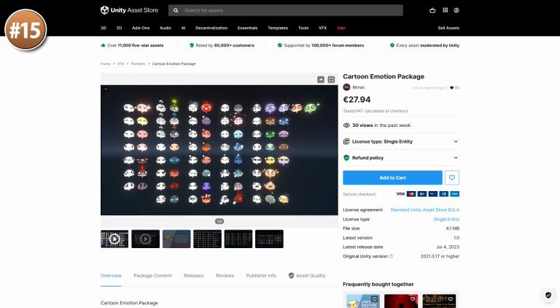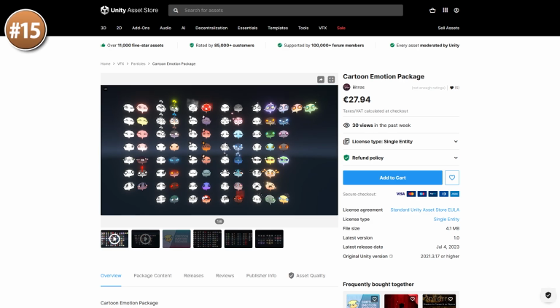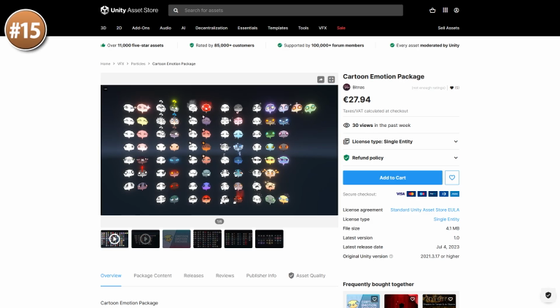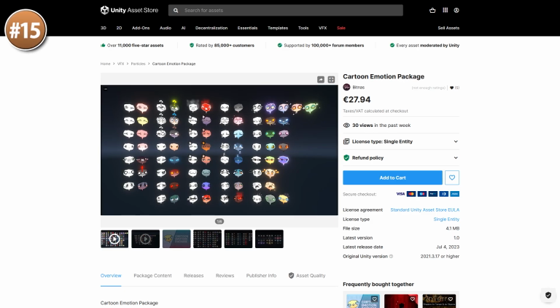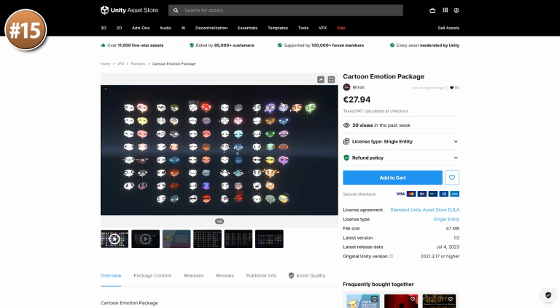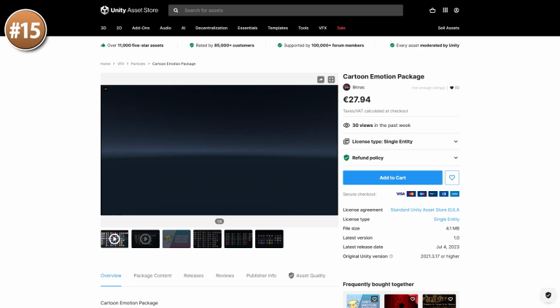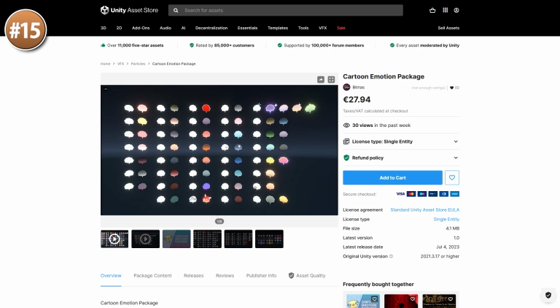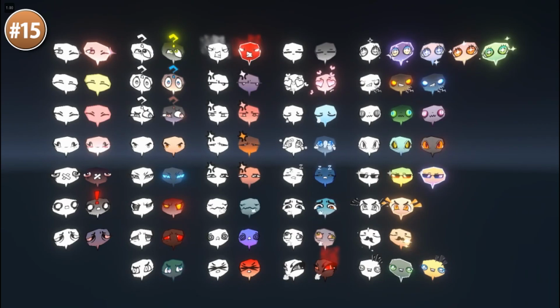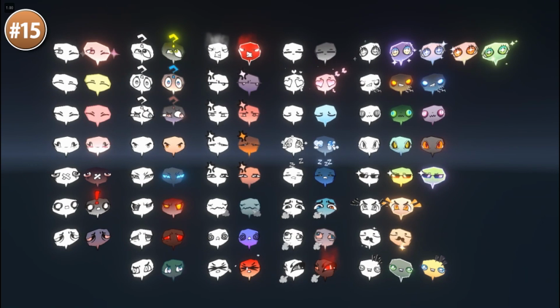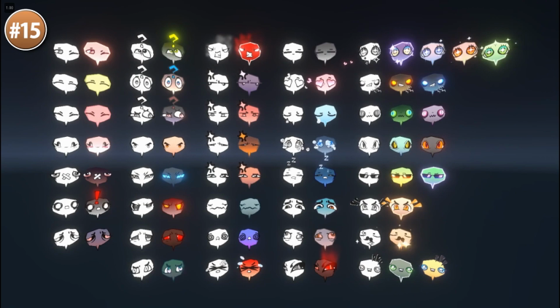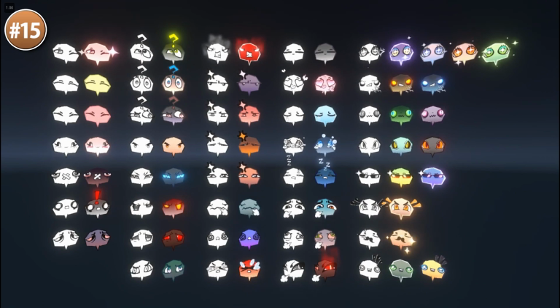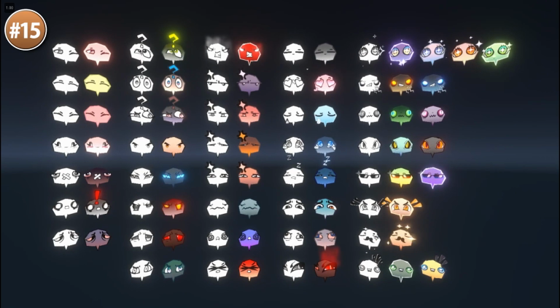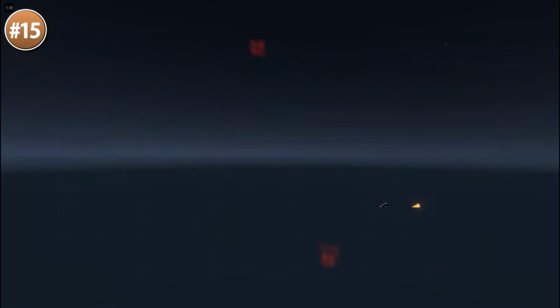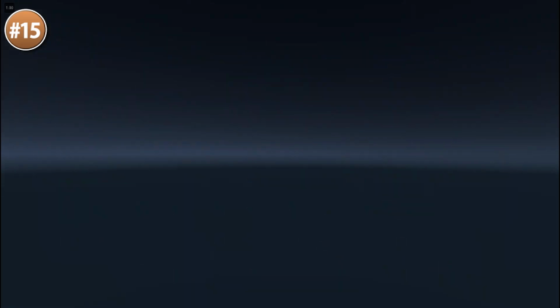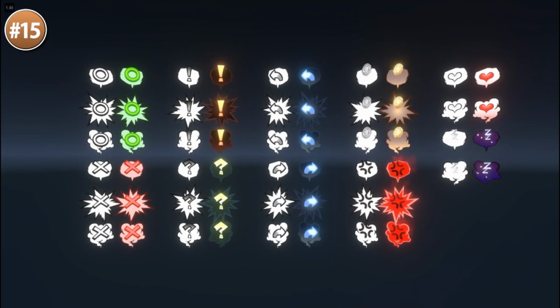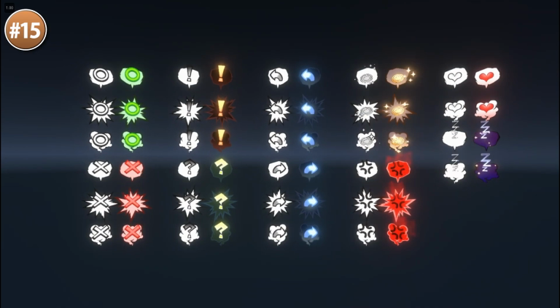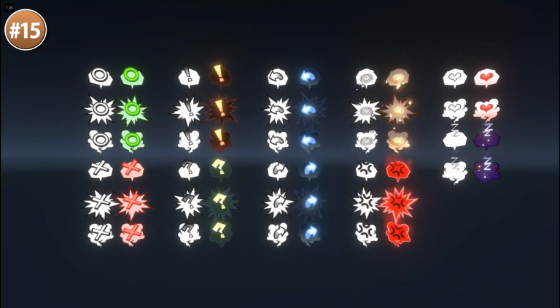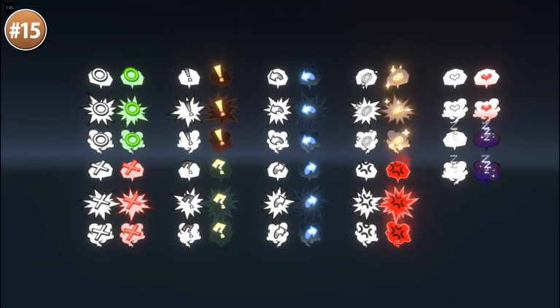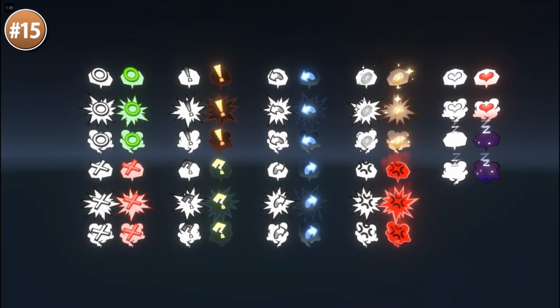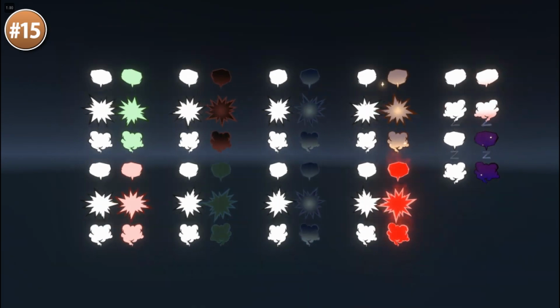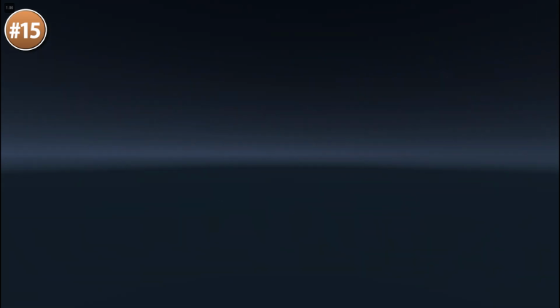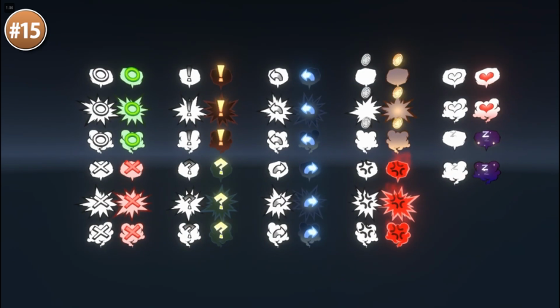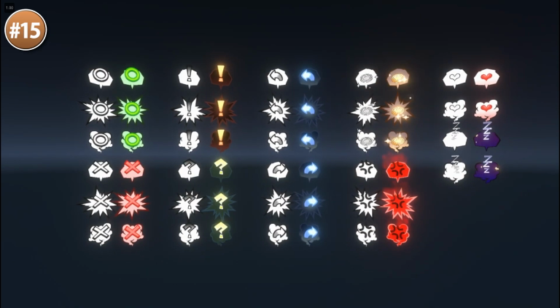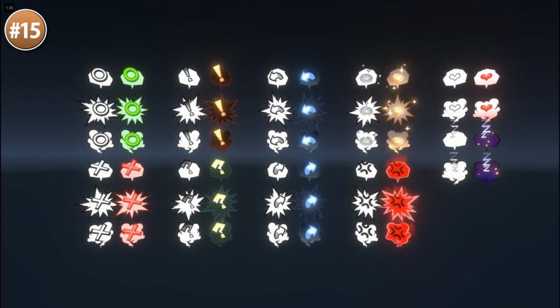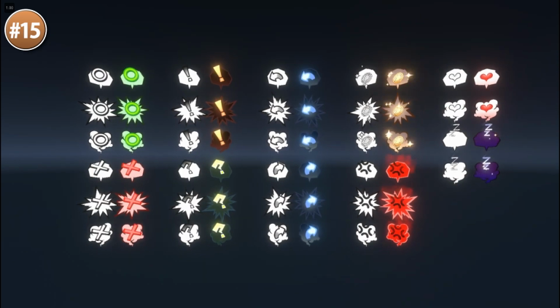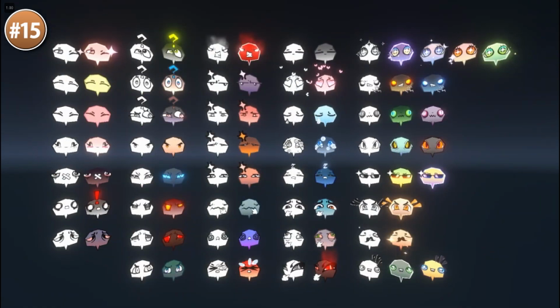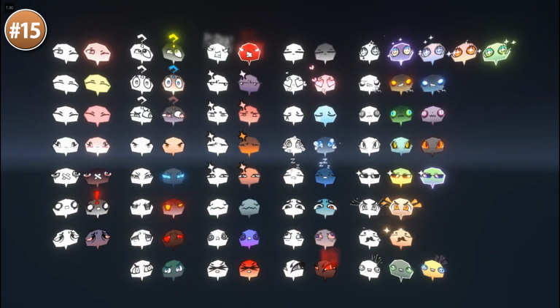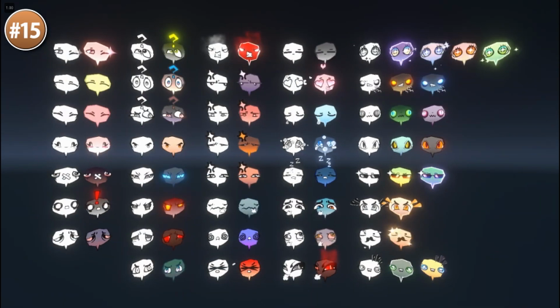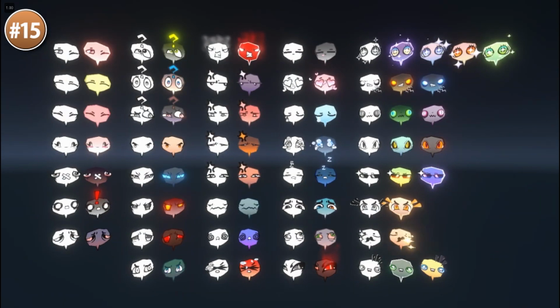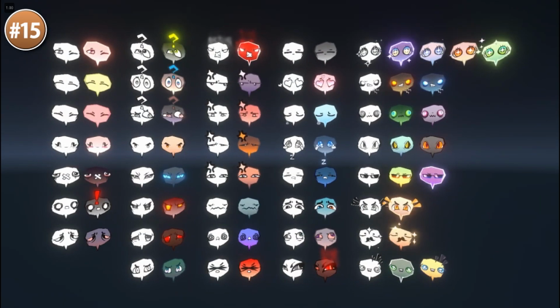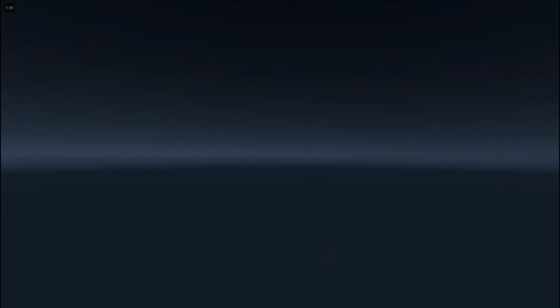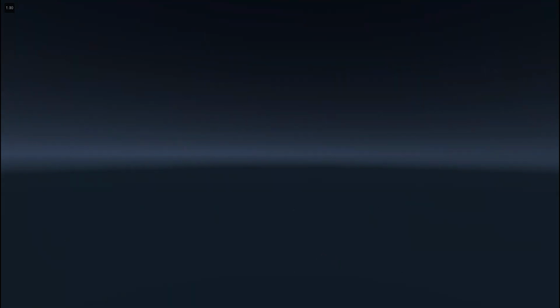Then here's a fun one — a ton of cartoony emoticons. These can be used in either 2D or 3D. The style looks really nice with a nice depth effect in some of them. There are some cartoony explosions, lots of emotions, thought bubbles, and various icons.